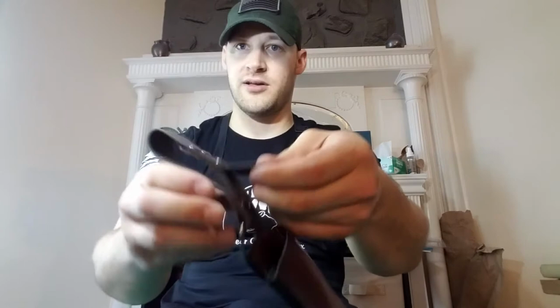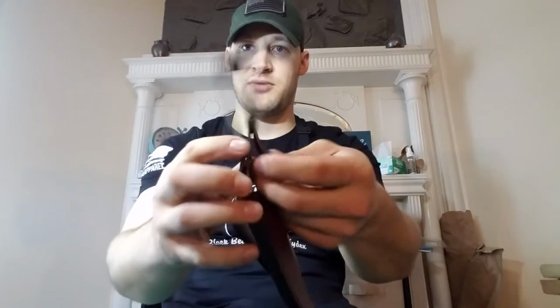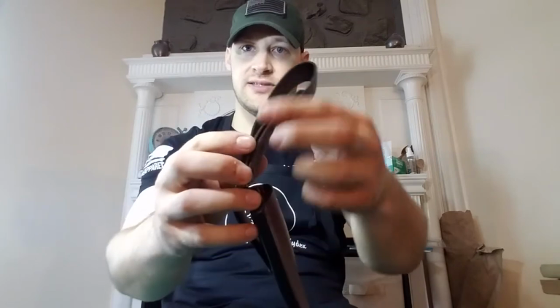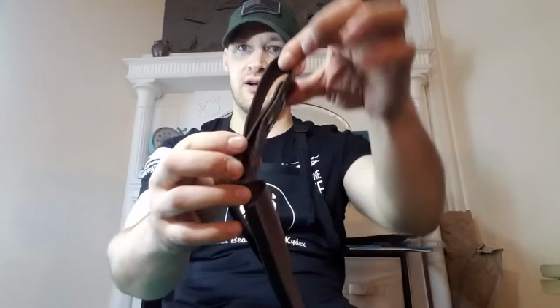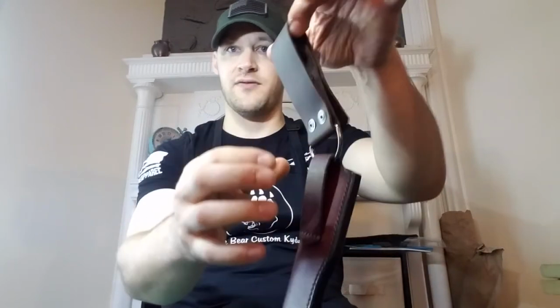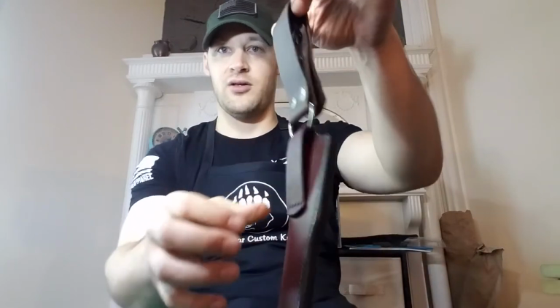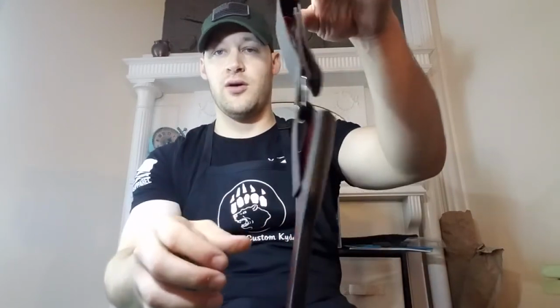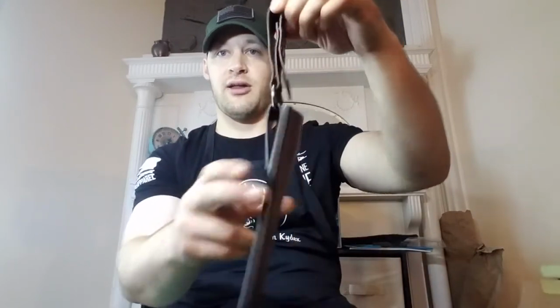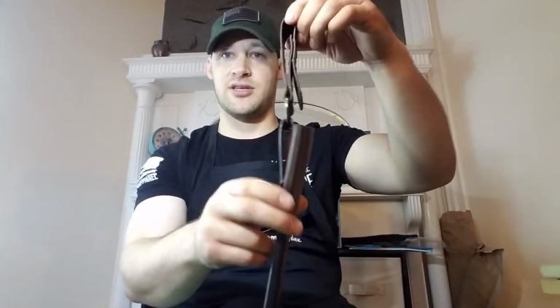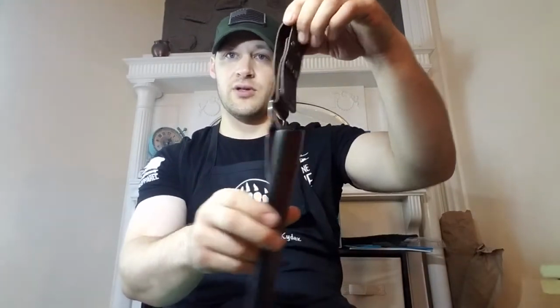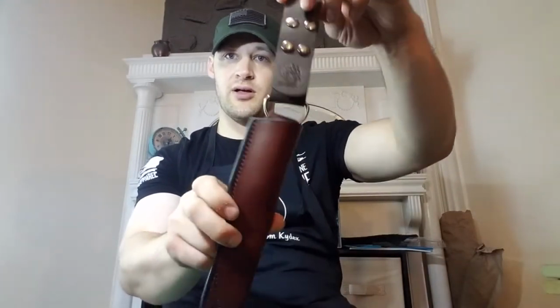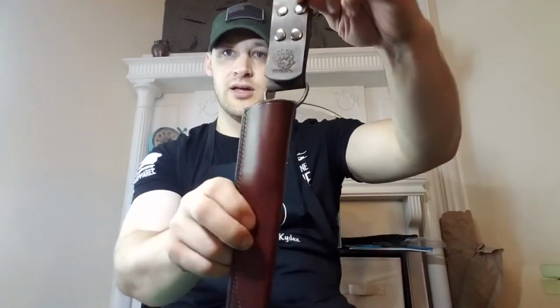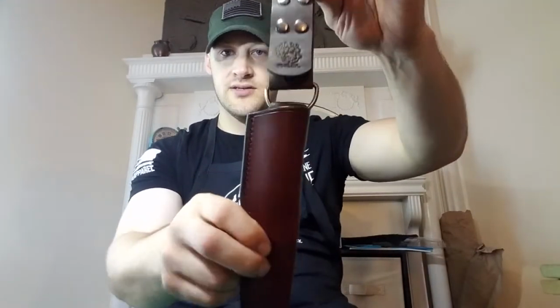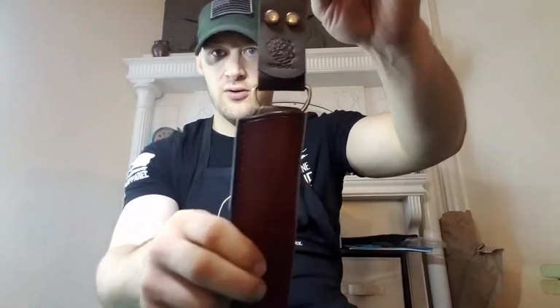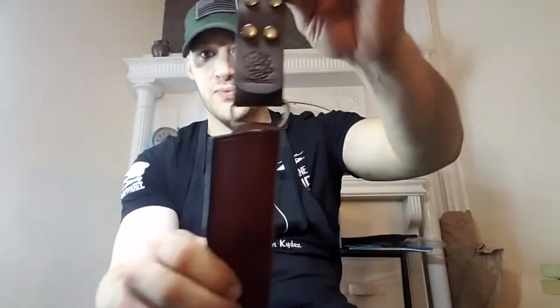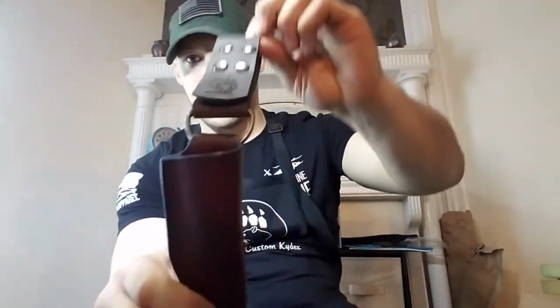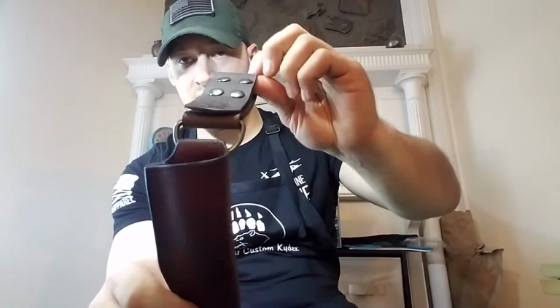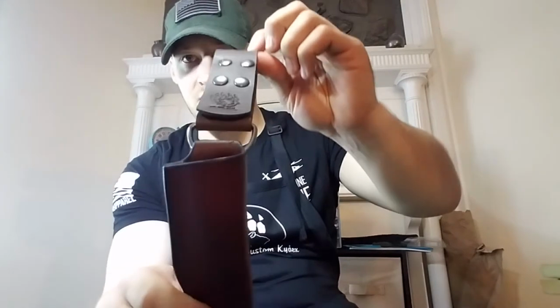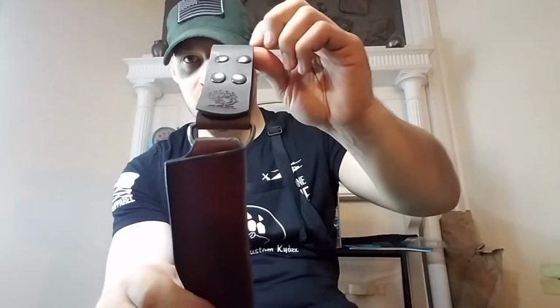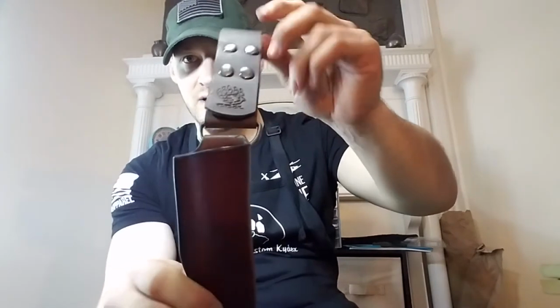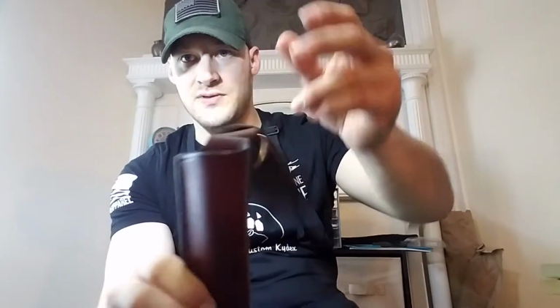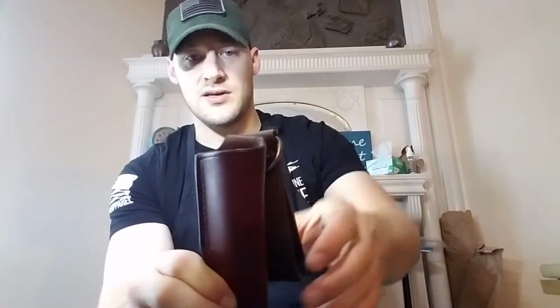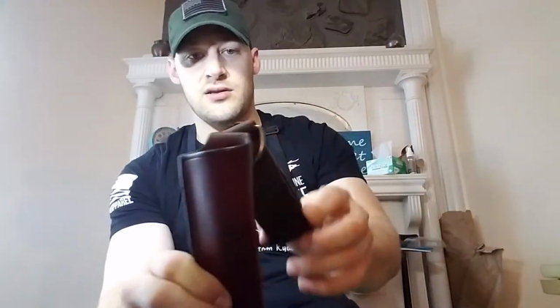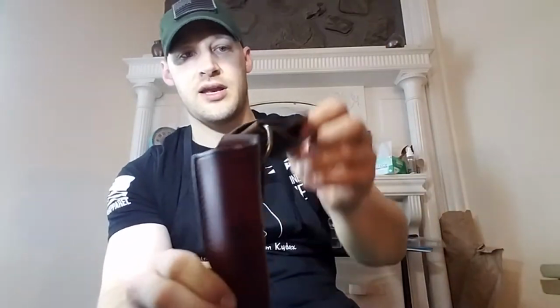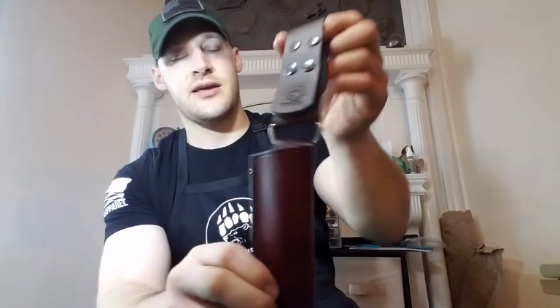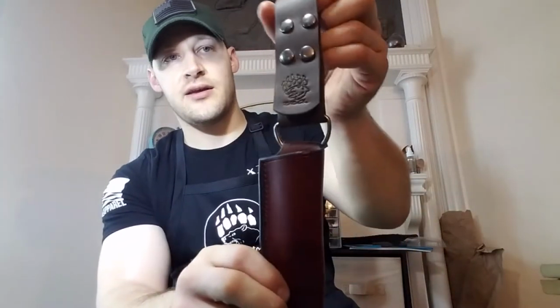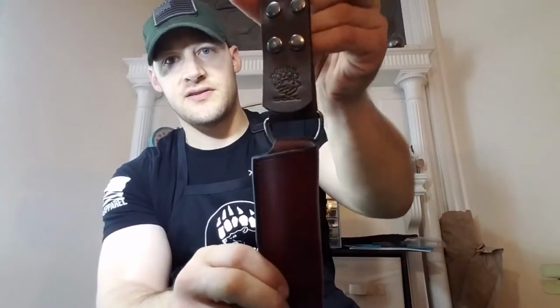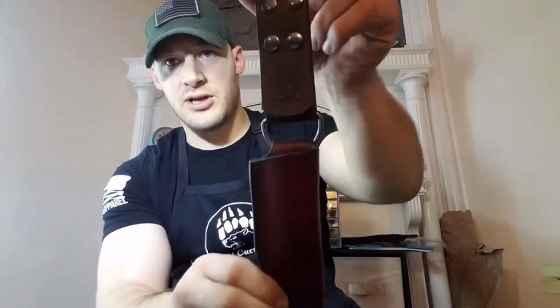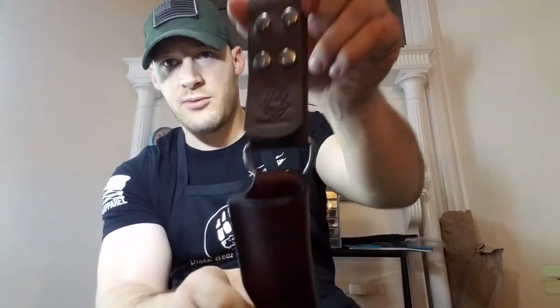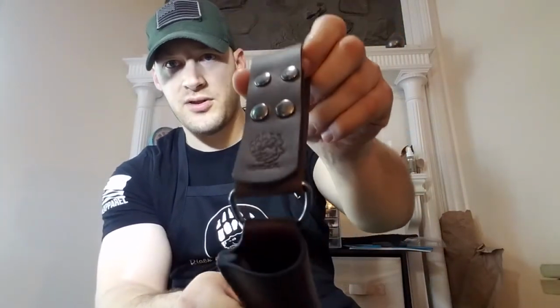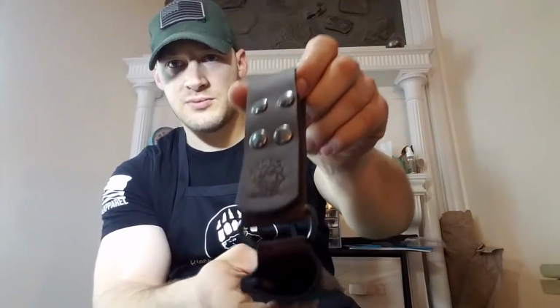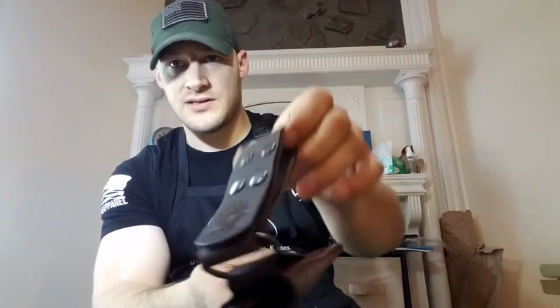The stipulation was he wanted to be able to take it on and off his belt without actually undoing his belt. He sent me a picture of what he was looking at, and this is what I came up with in response to that.